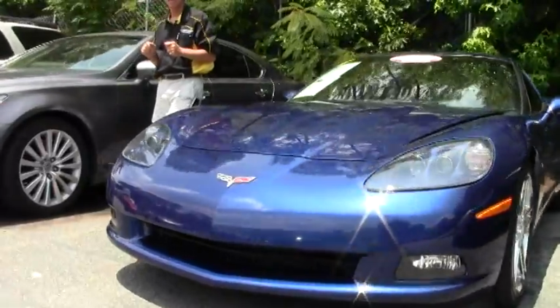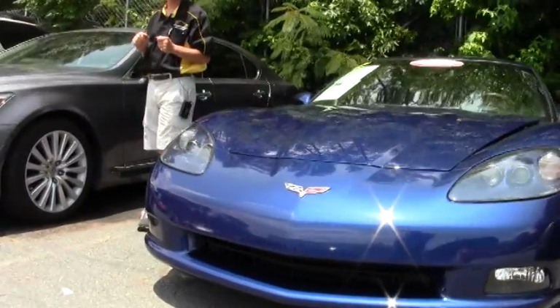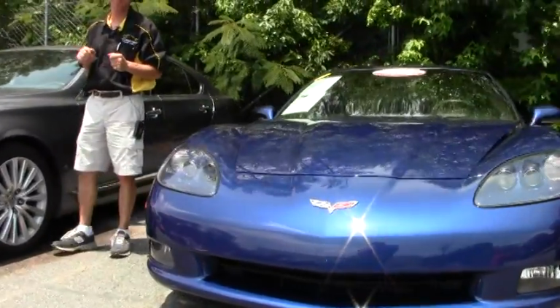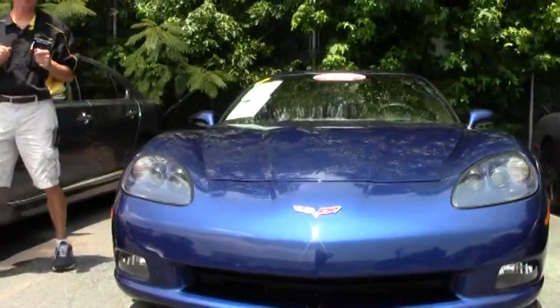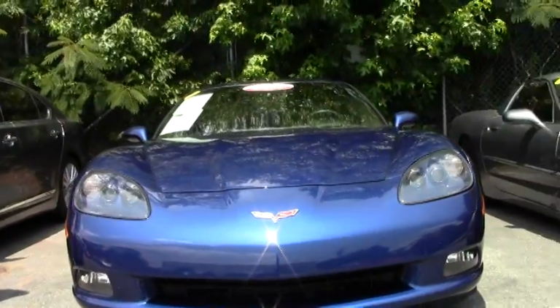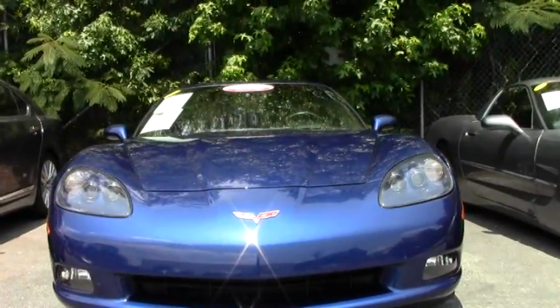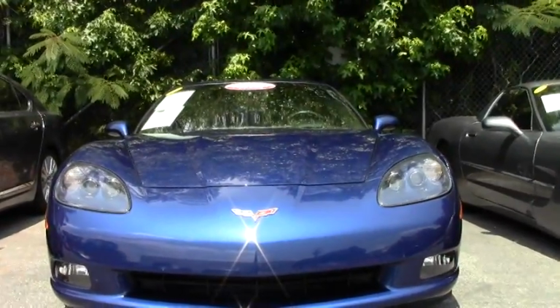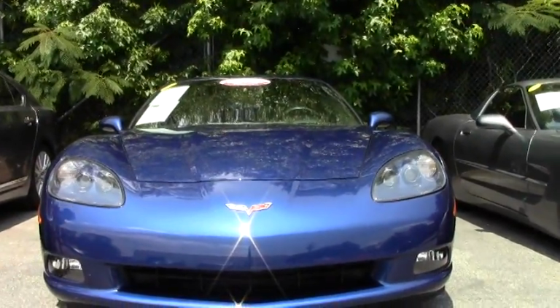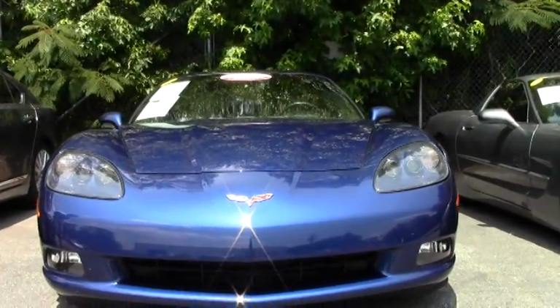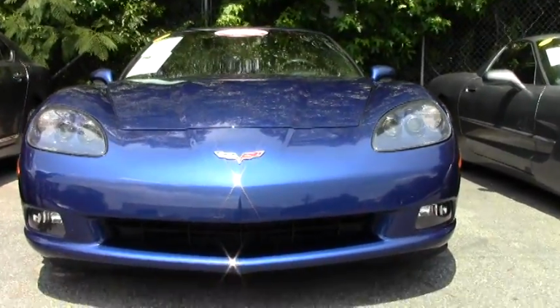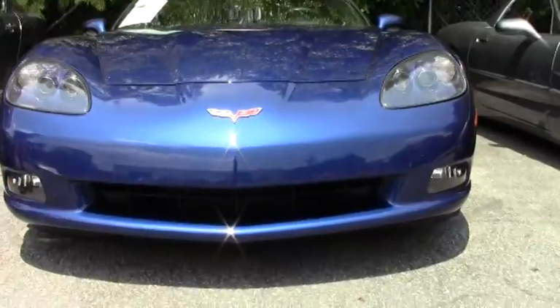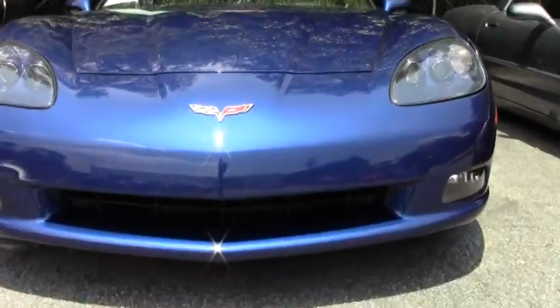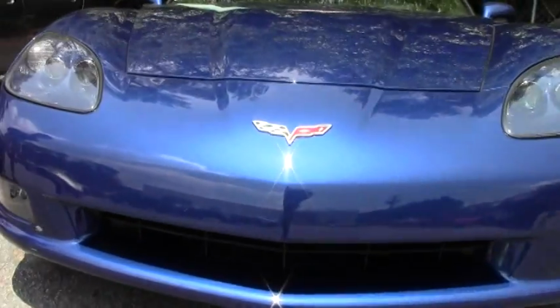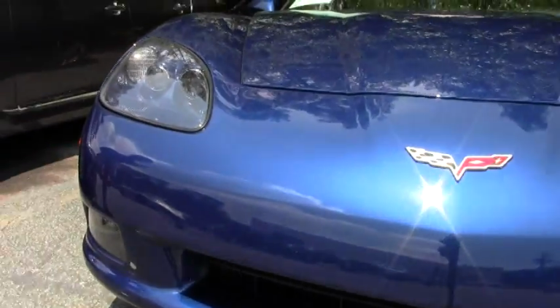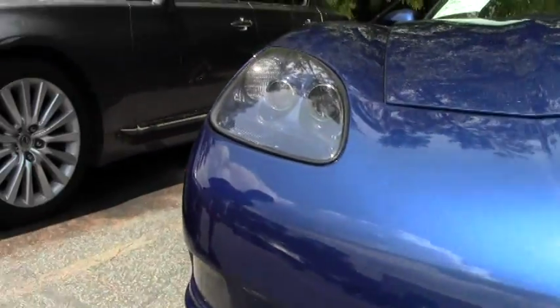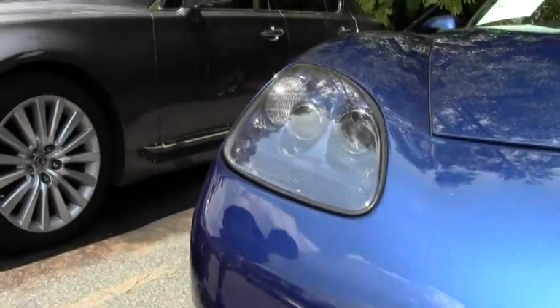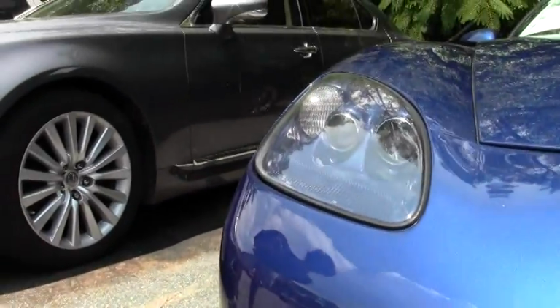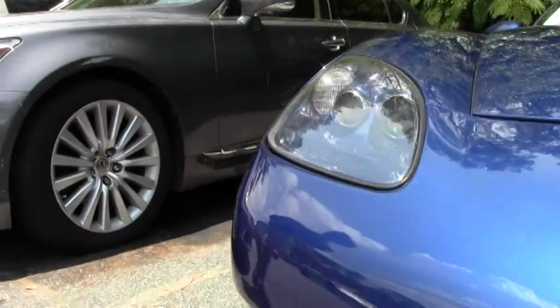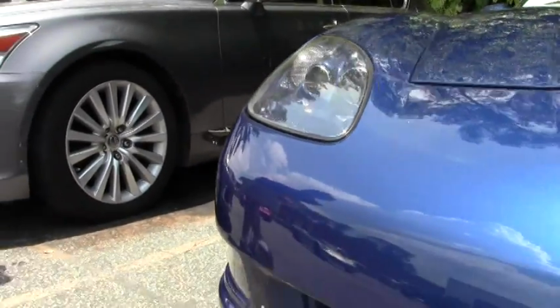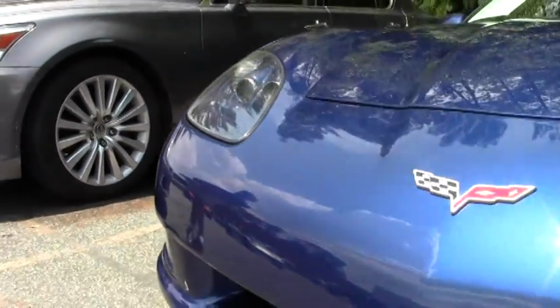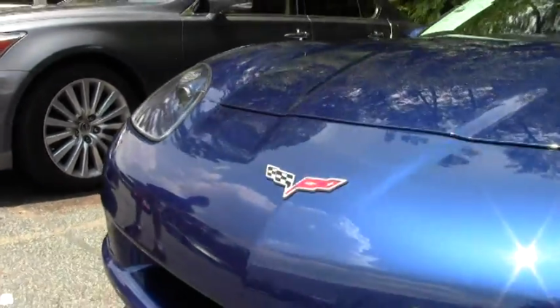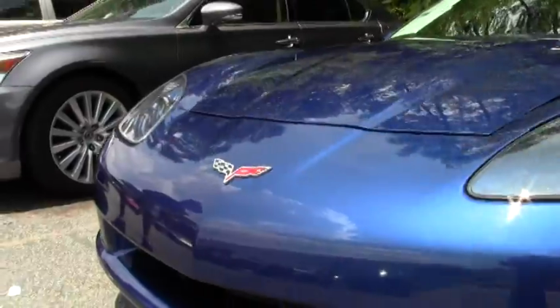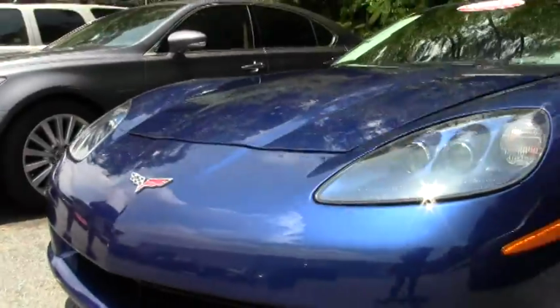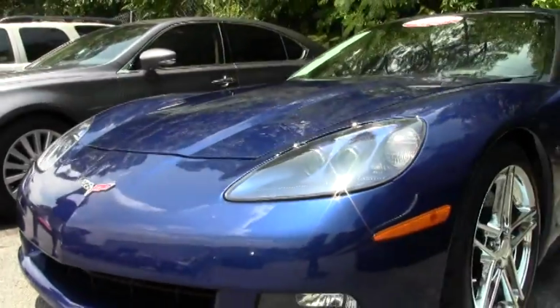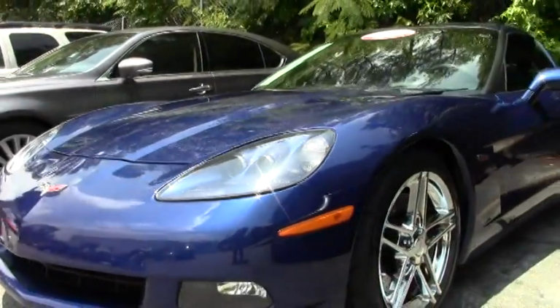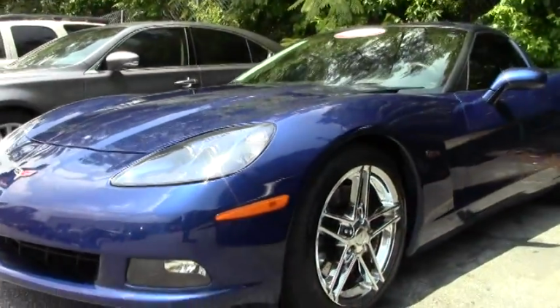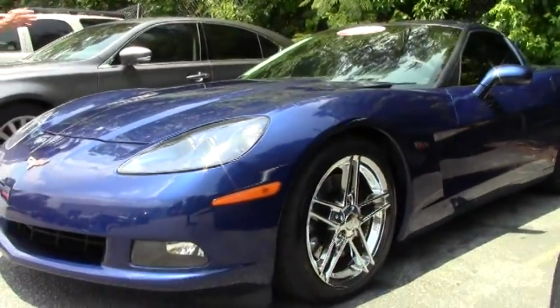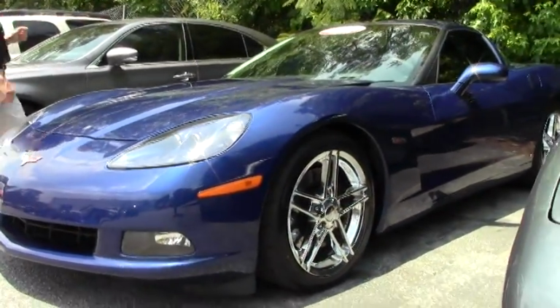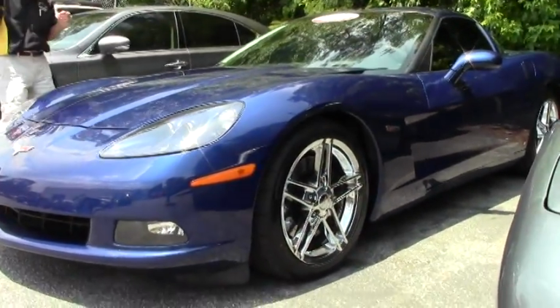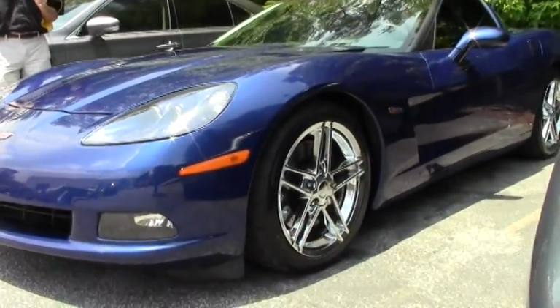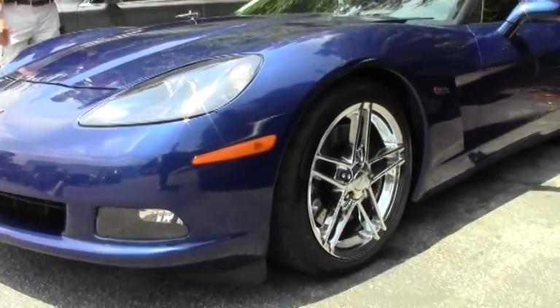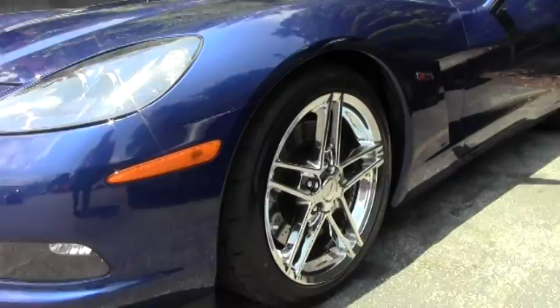As you know, we bring these cars in, we inspect them, run them through our shop. We've got a full staff of eight technicians that only work on Corvettes. We offer a free two-year warranty on this car and all of our Corvettes here.